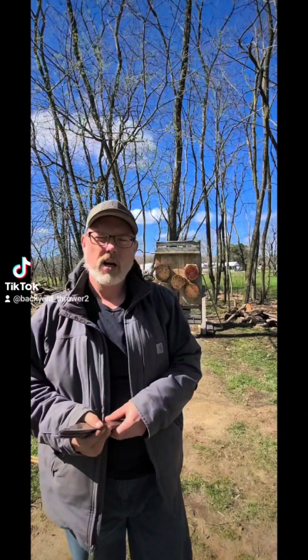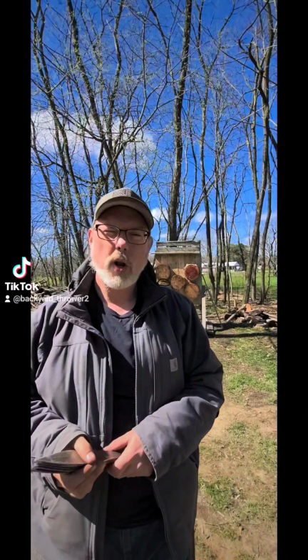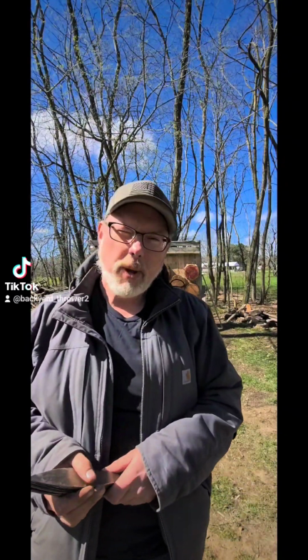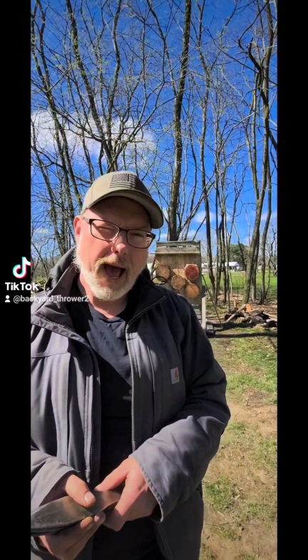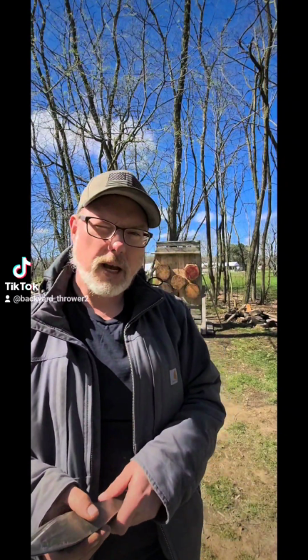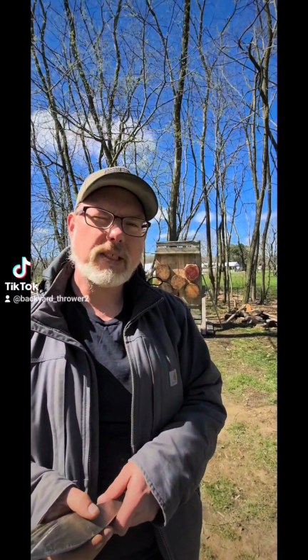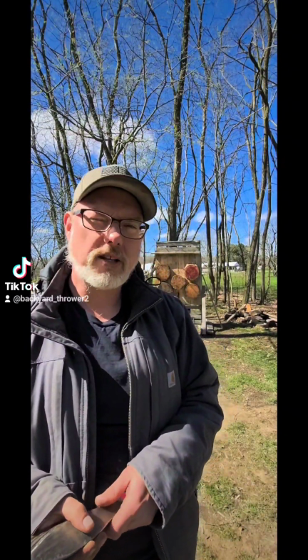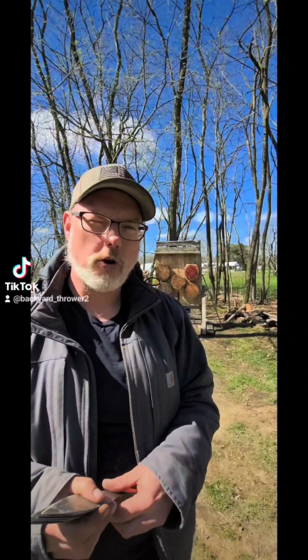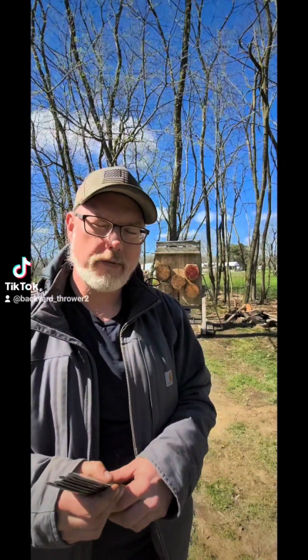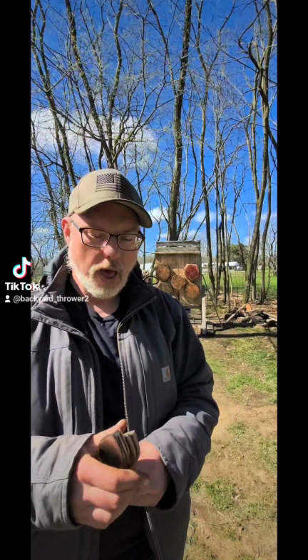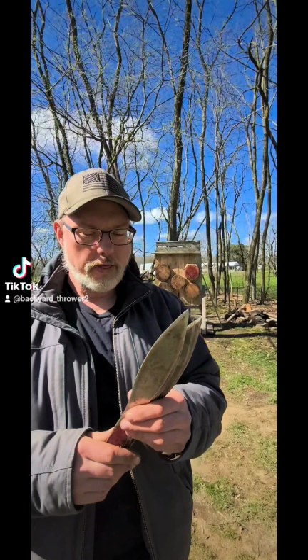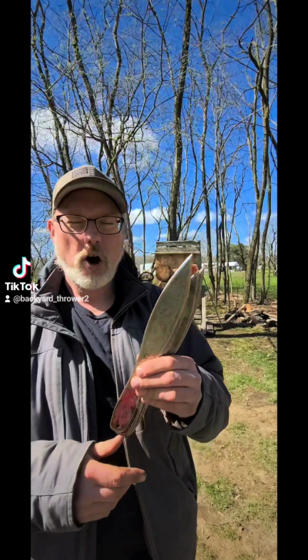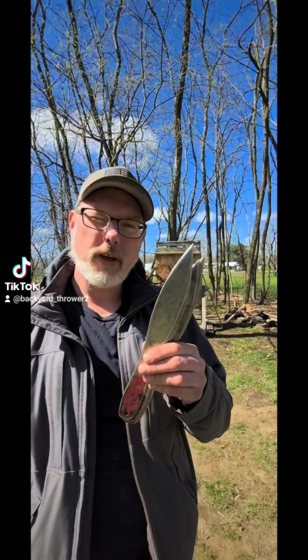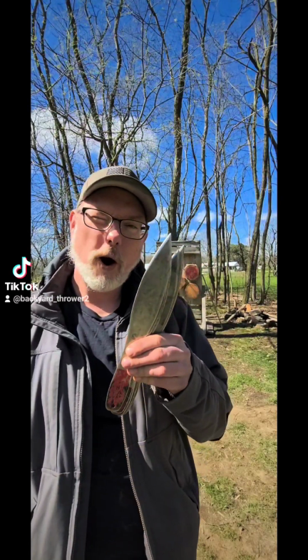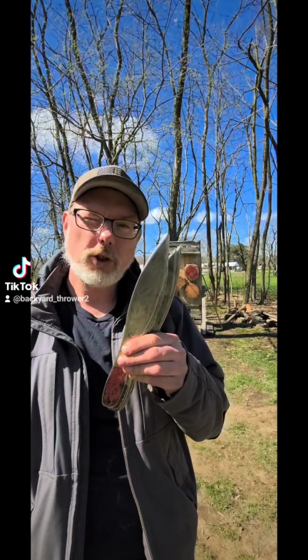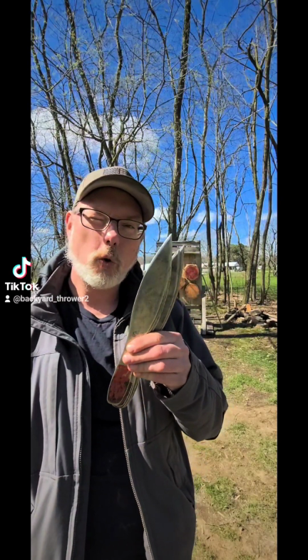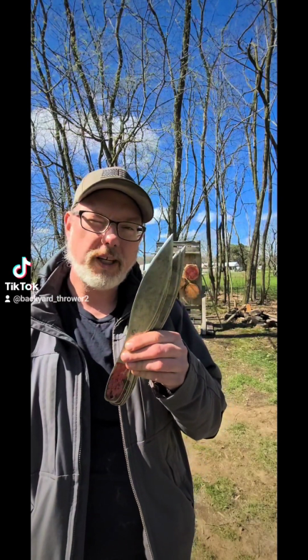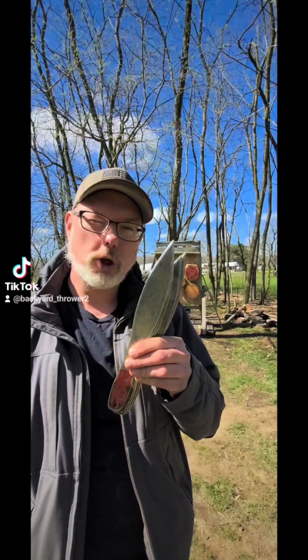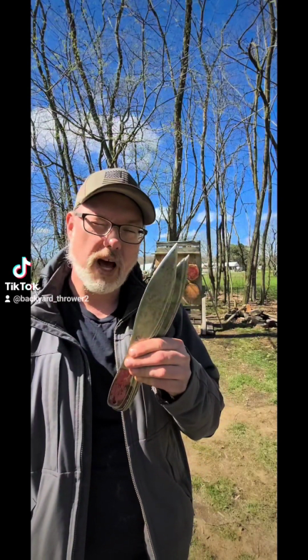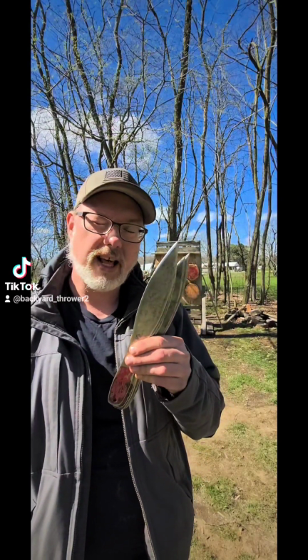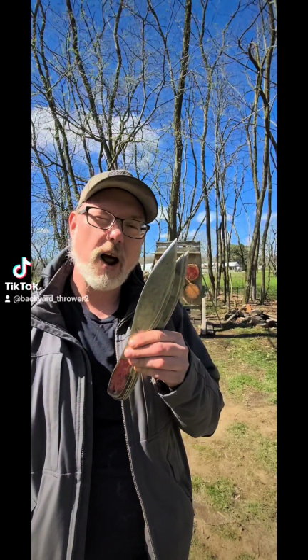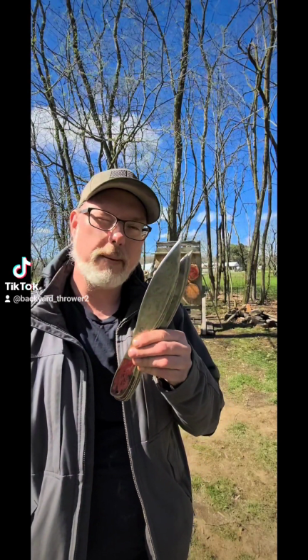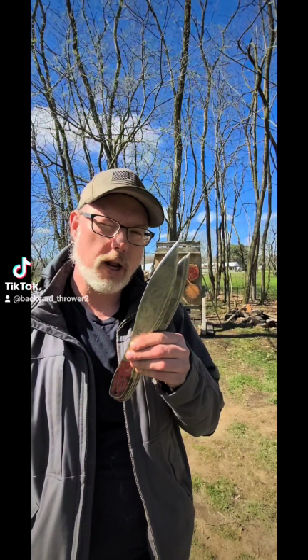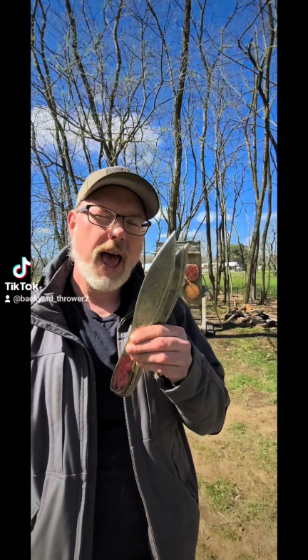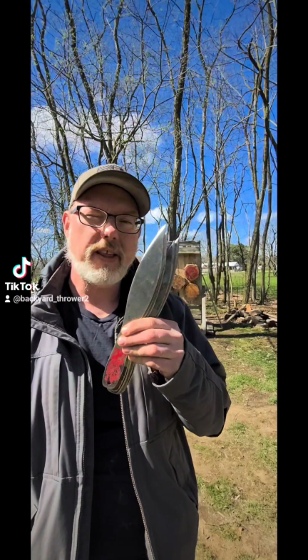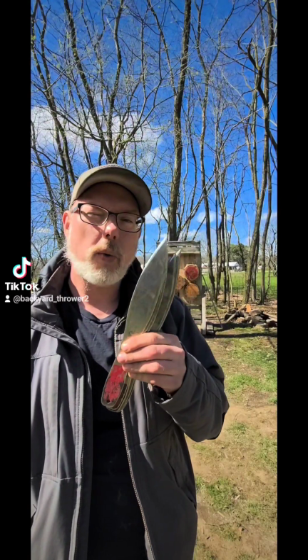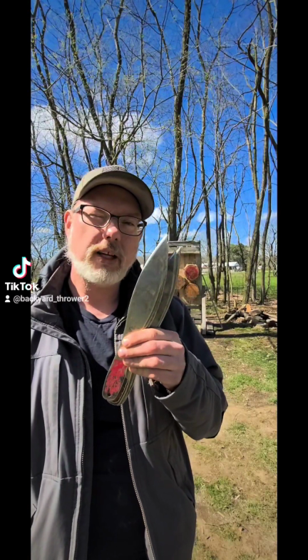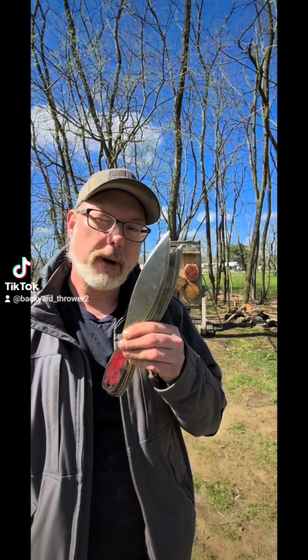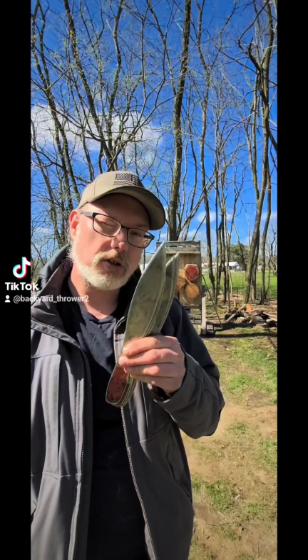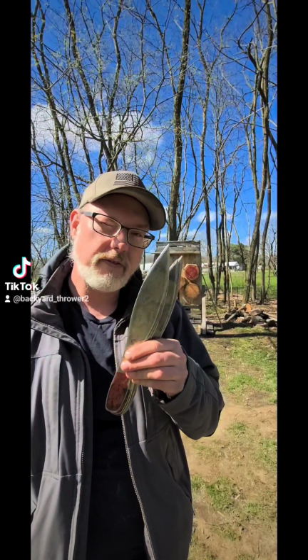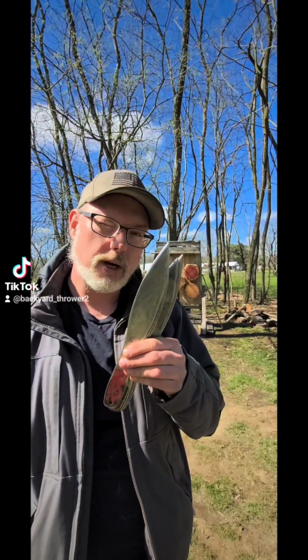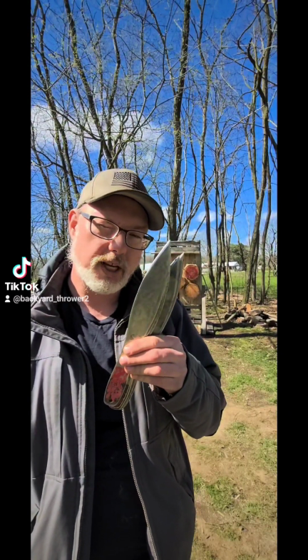A lot of people ask what's the best starter knife. These are the 12-inch Cold Steel Sure Flights that I got off Amazon, and these are the ones that I took to my first knife throwing competition.